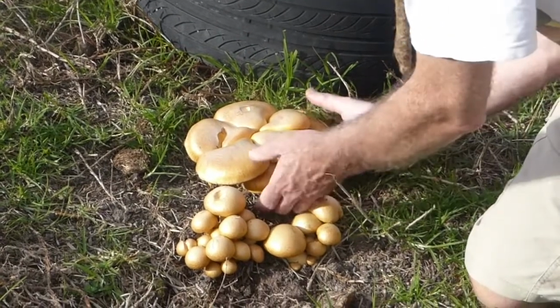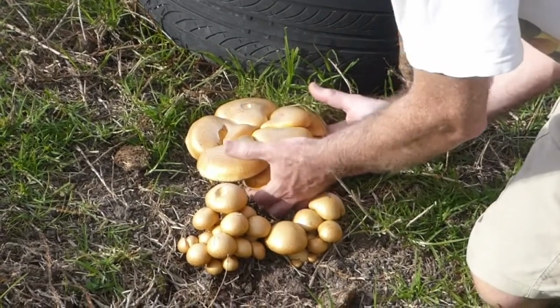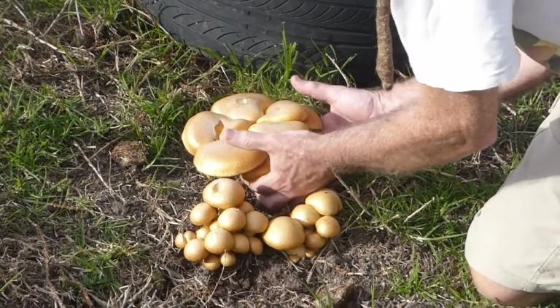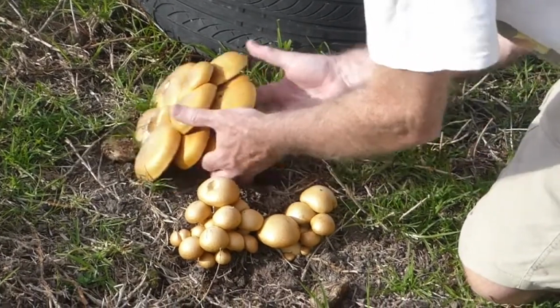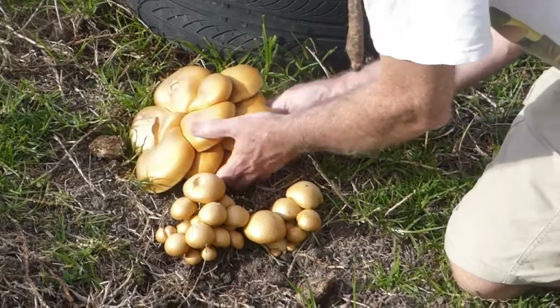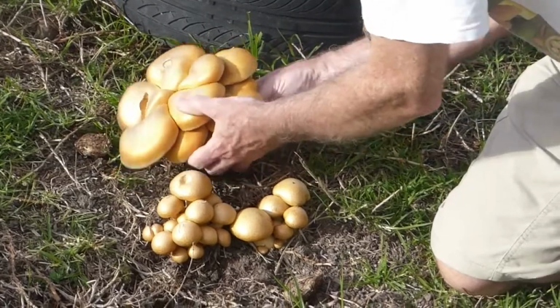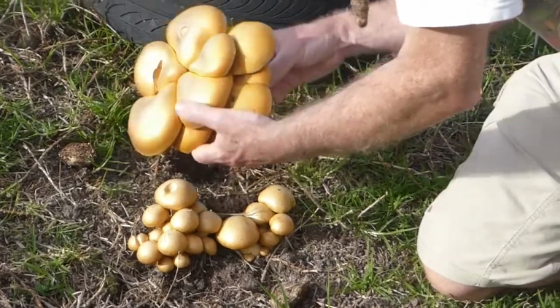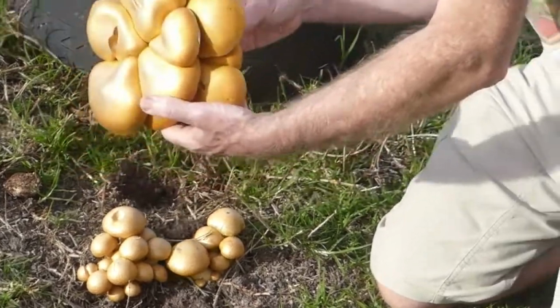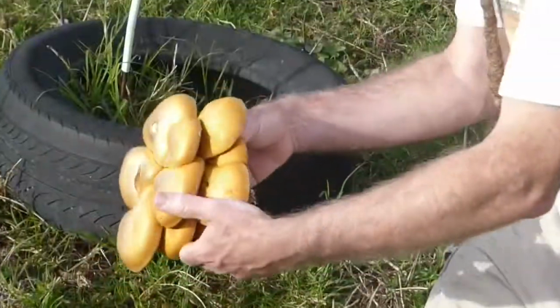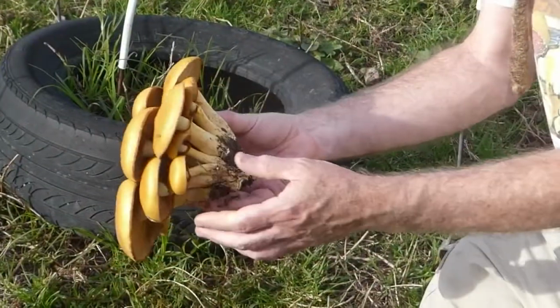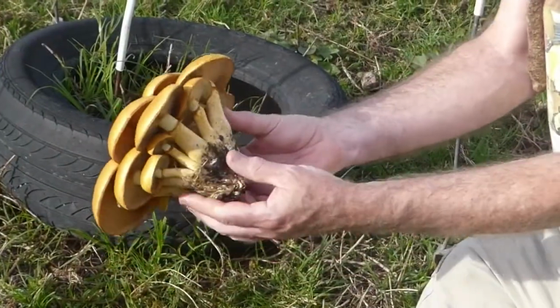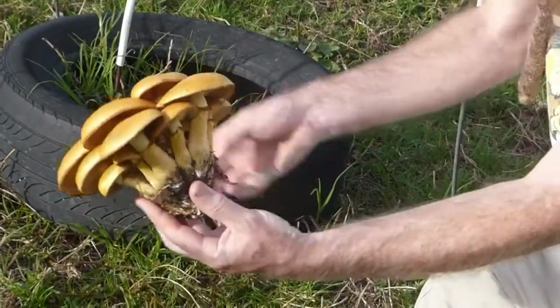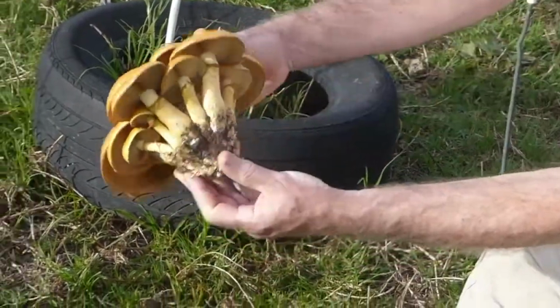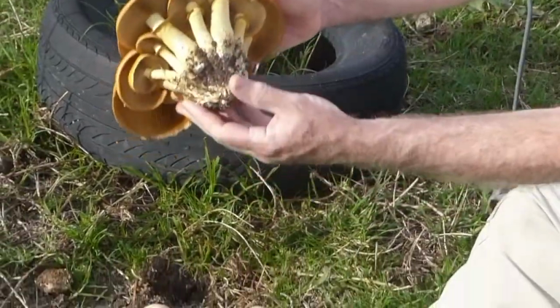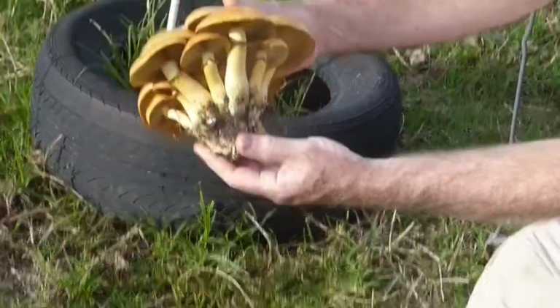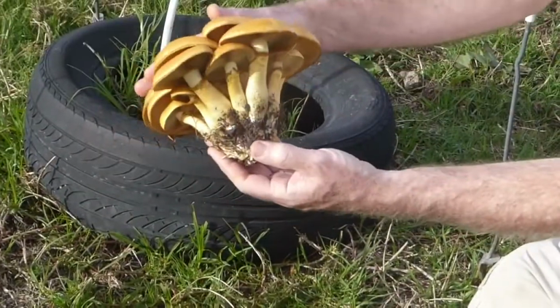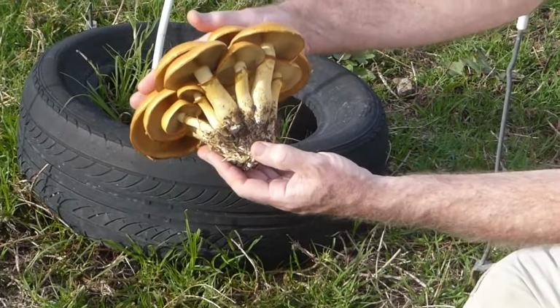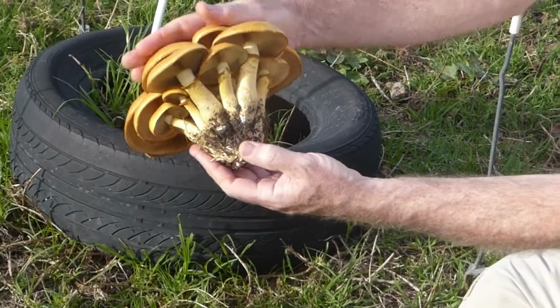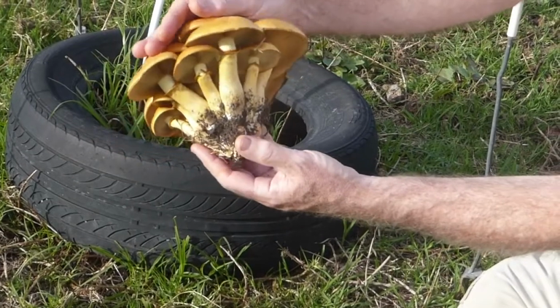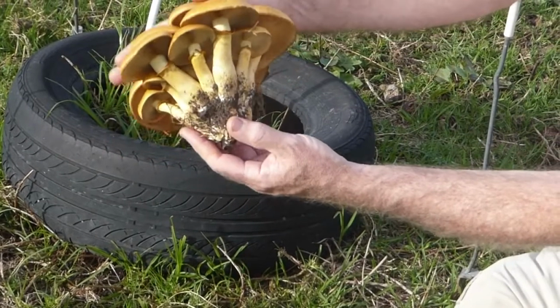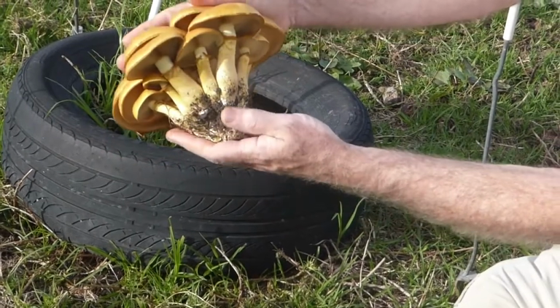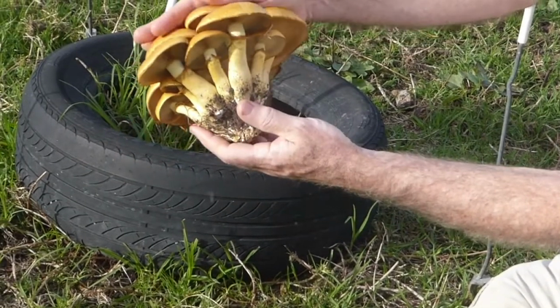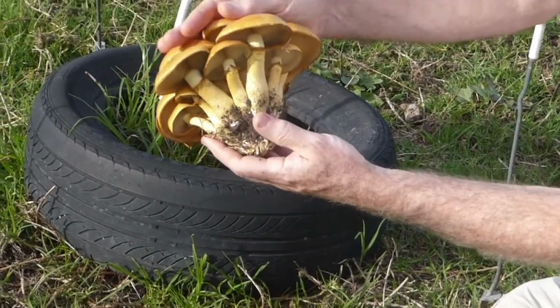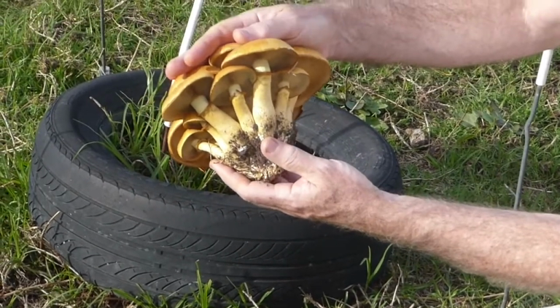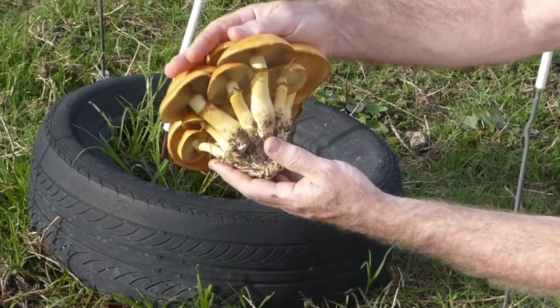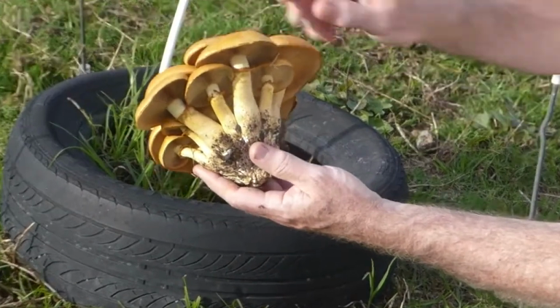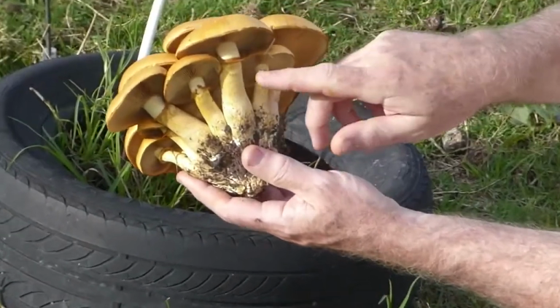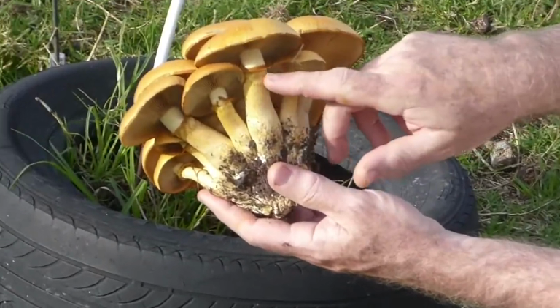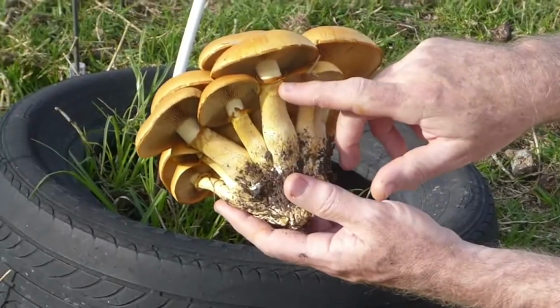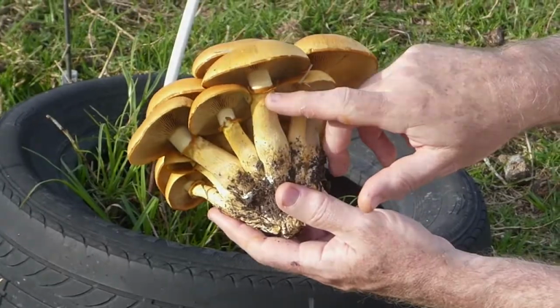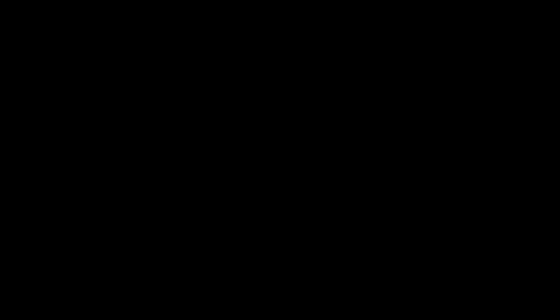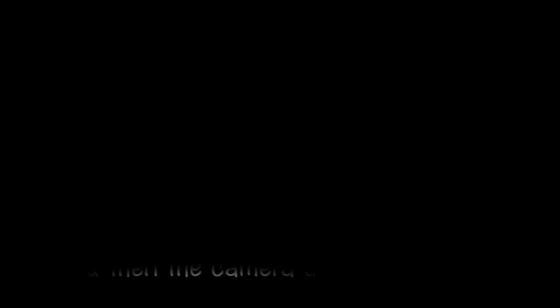Let's see if we can pick this lot — it came up pretty easily. You can see they're growing as a cespitose cluster, and if you've seen the video on Agrocybe parasitica, you'll know what this here is.